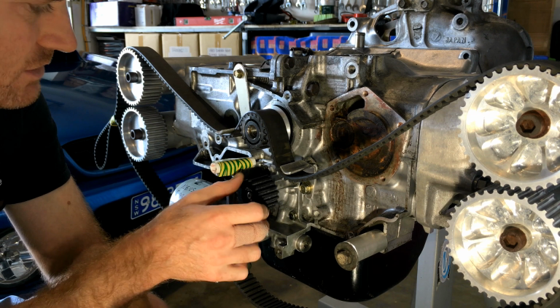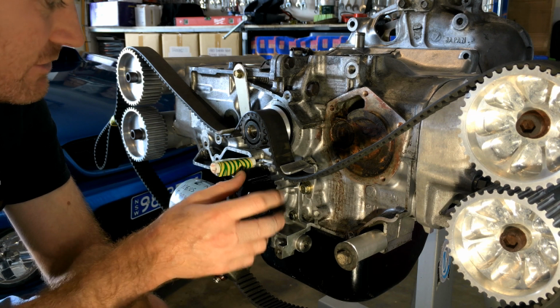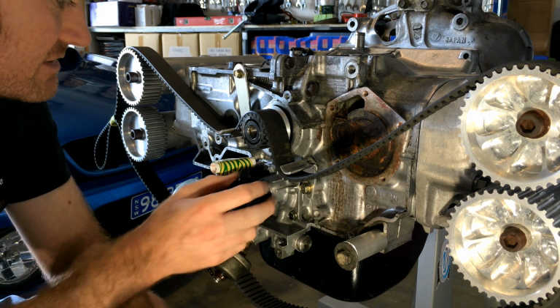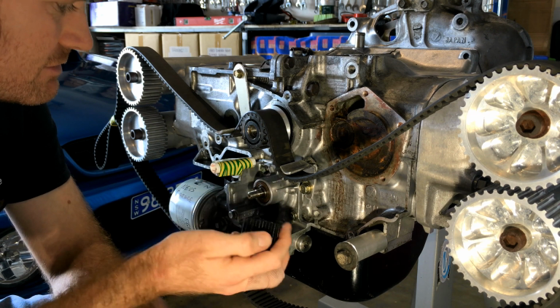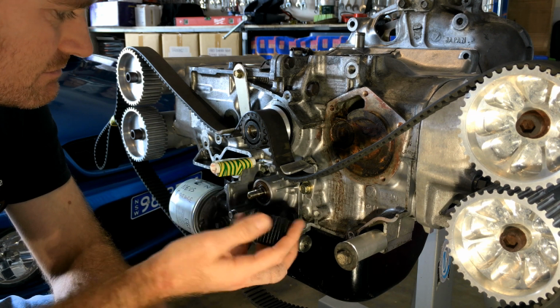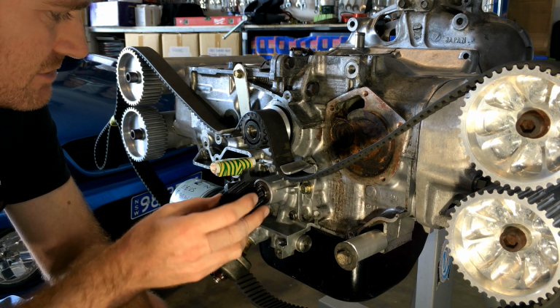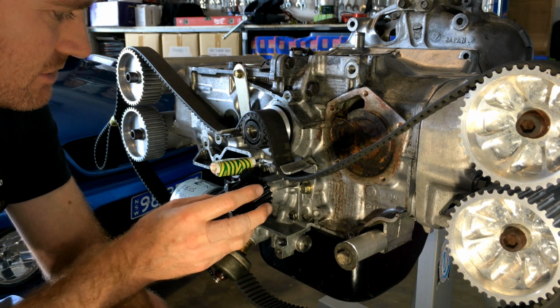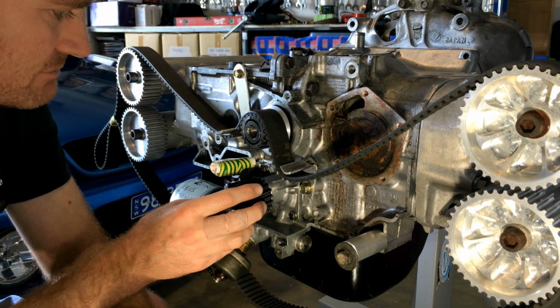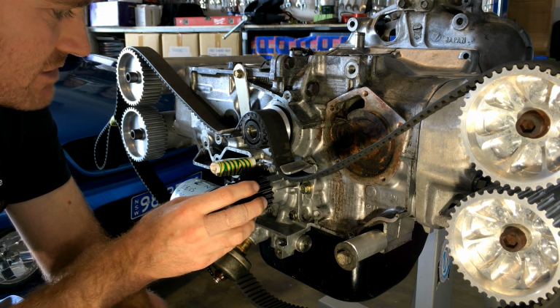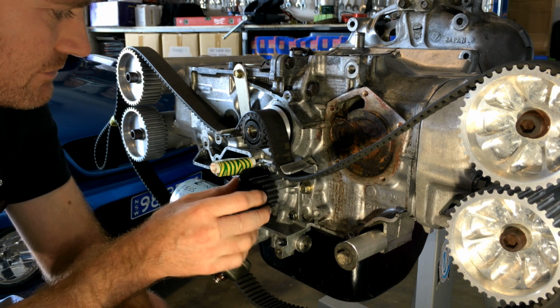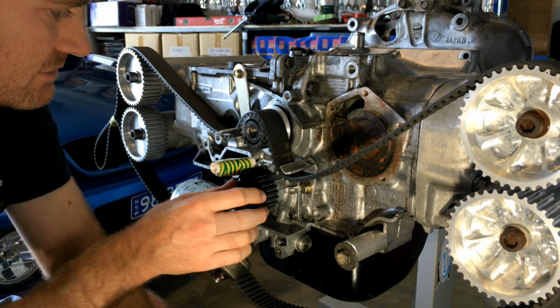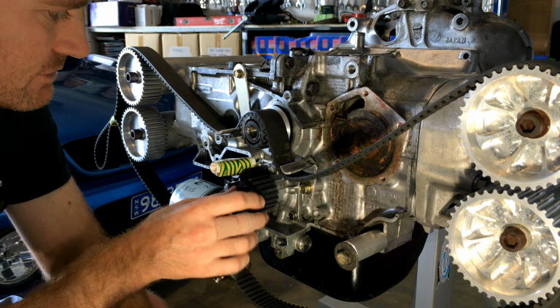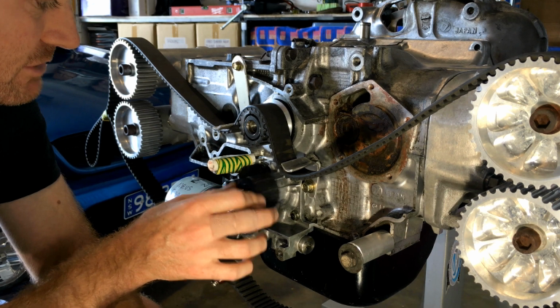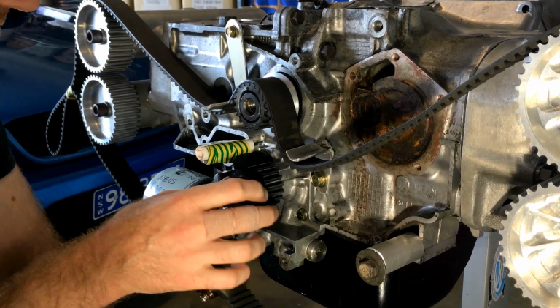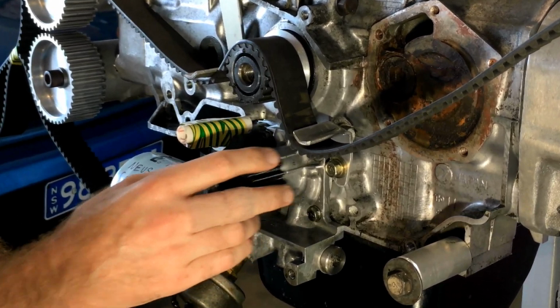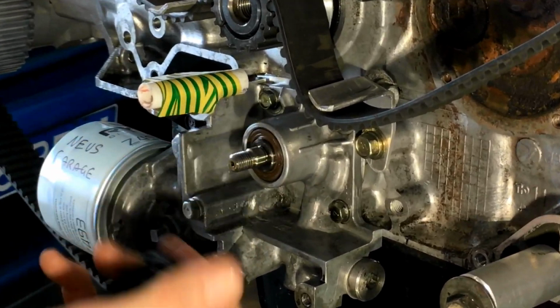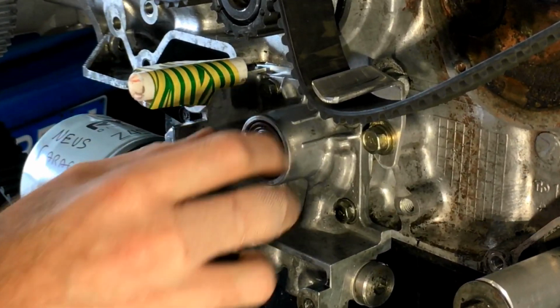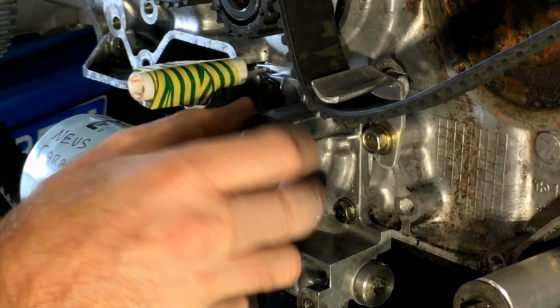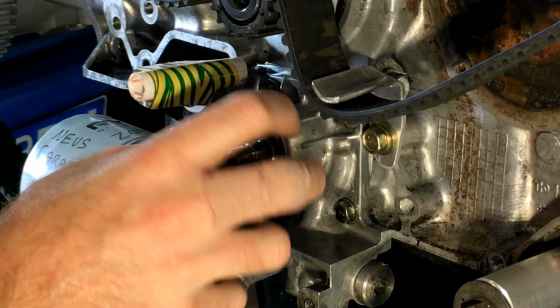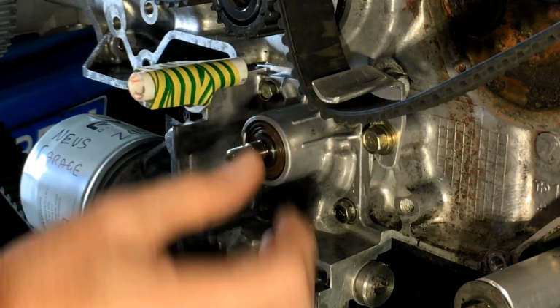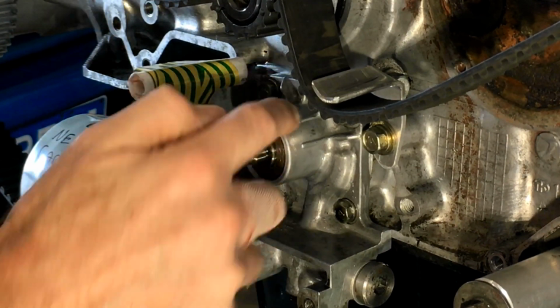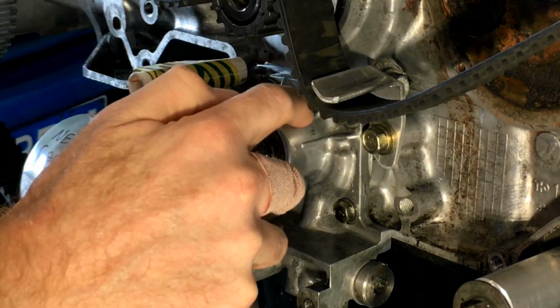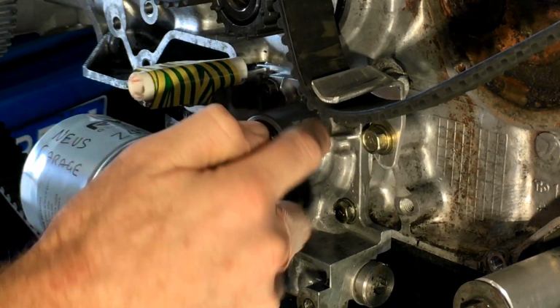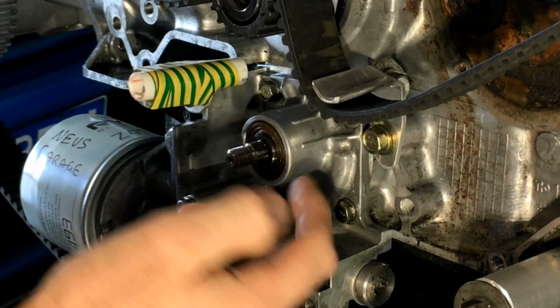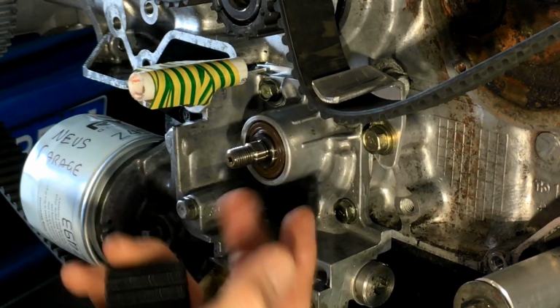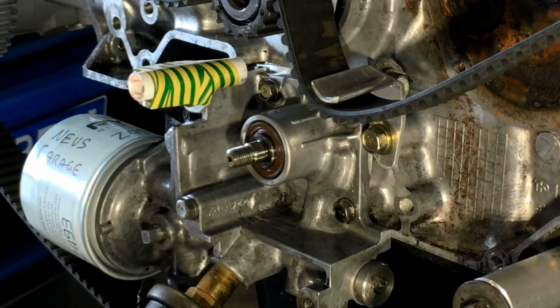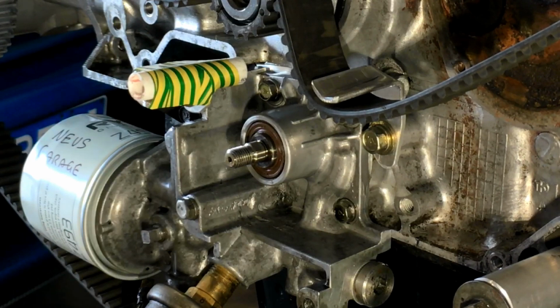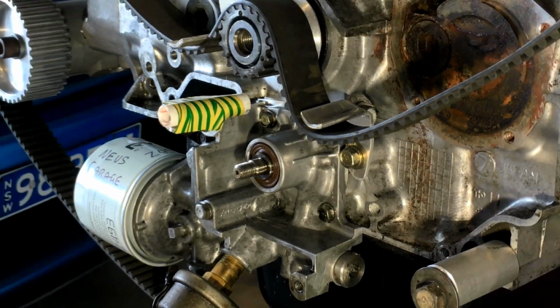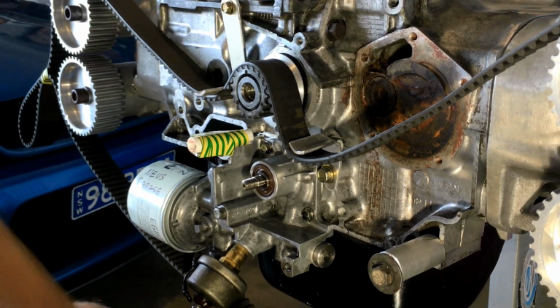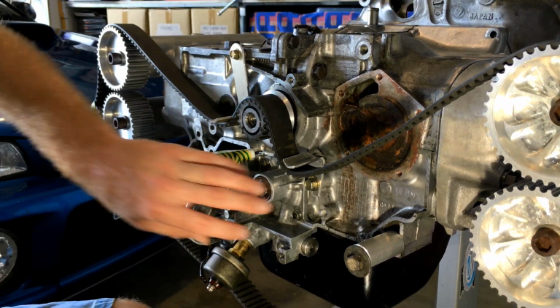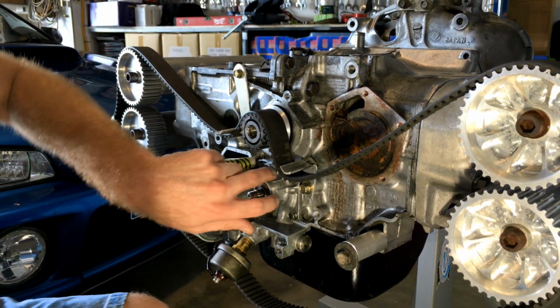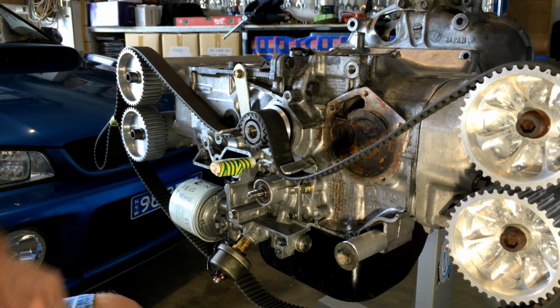I knew this had to happen, but I just didn't know how much we had to take off until we got the pulley back. It's got clearance off the front here, but not off the back. So I'm going to take the oil pump off now and get rid of these ribs.